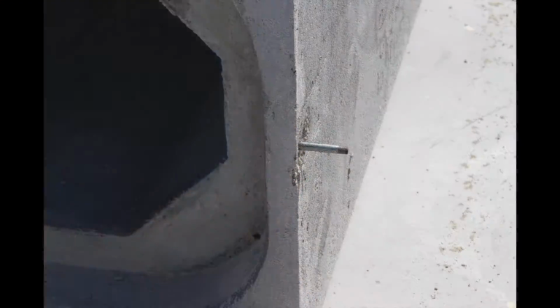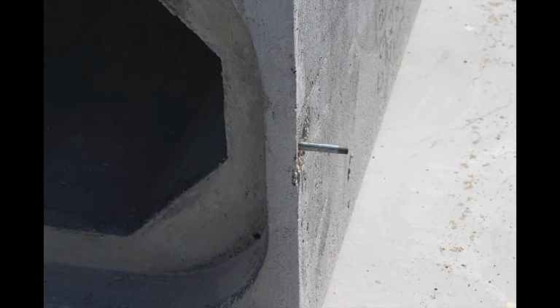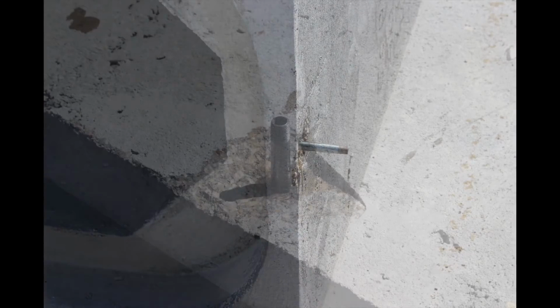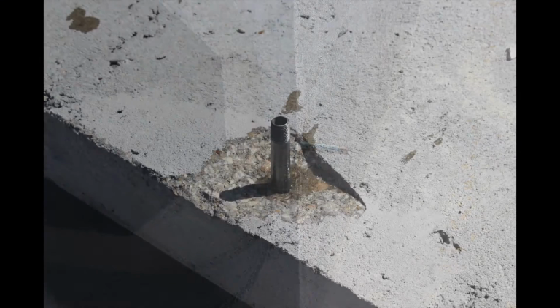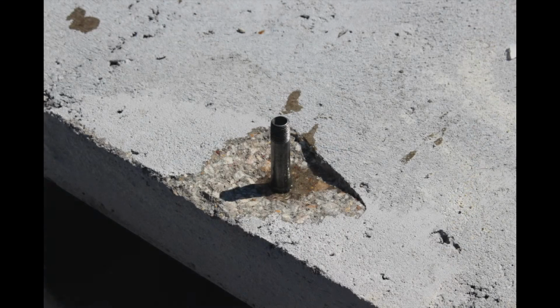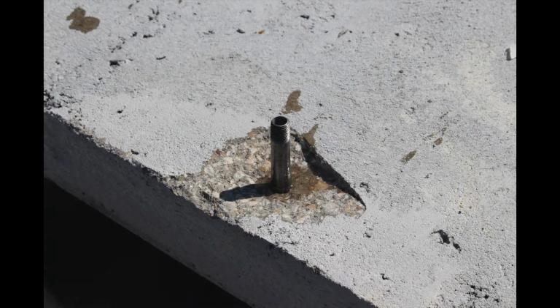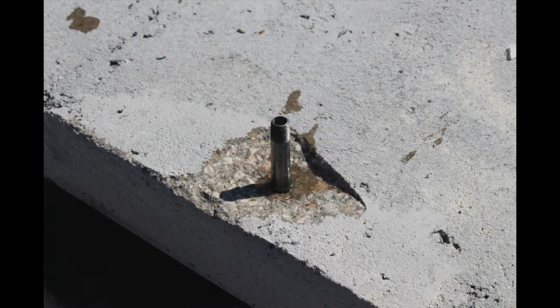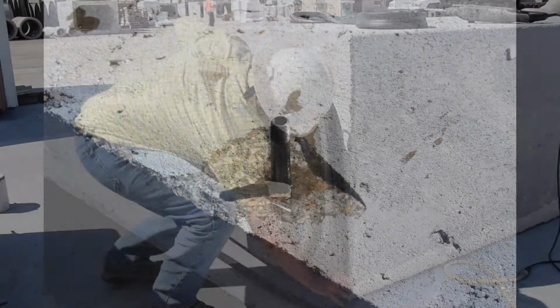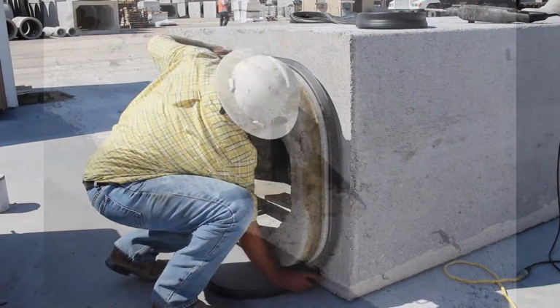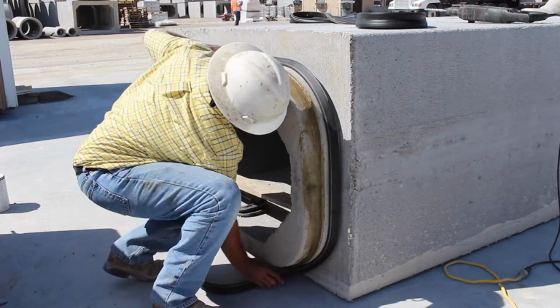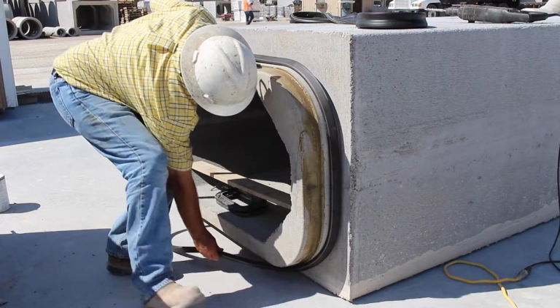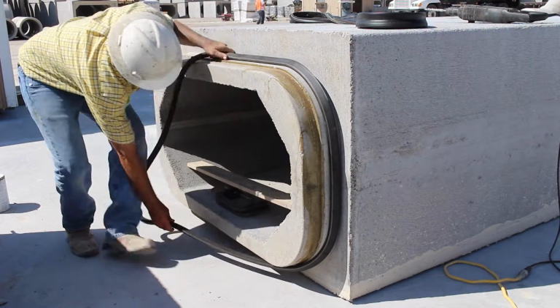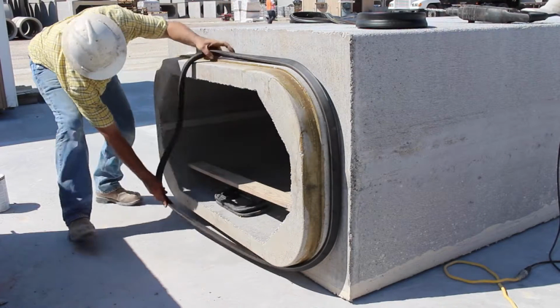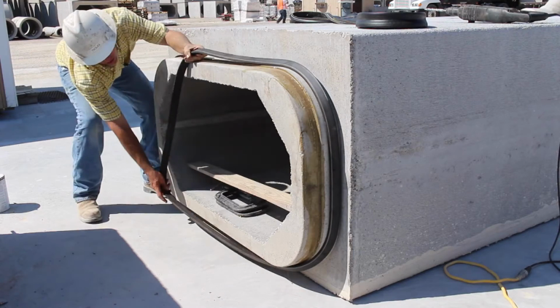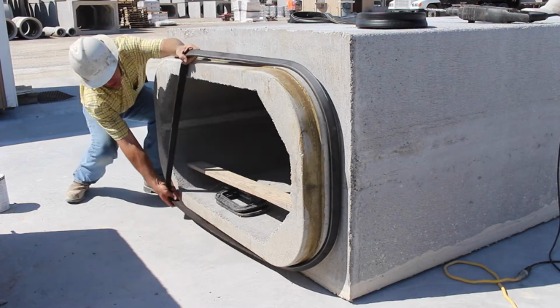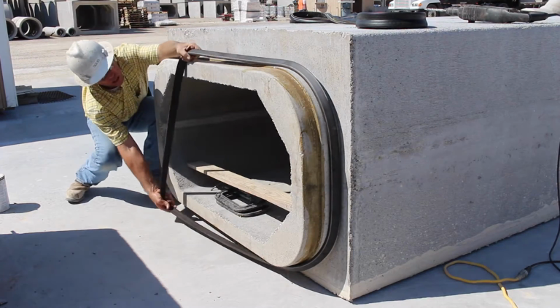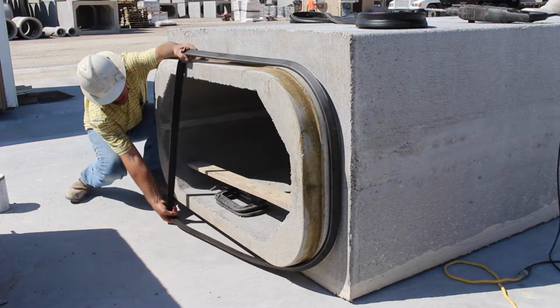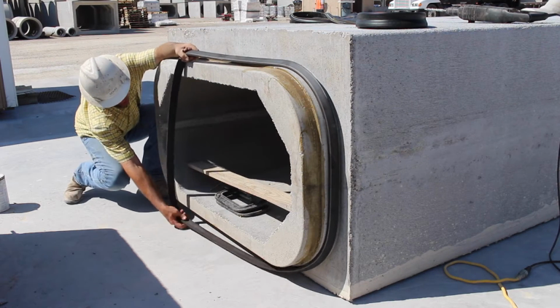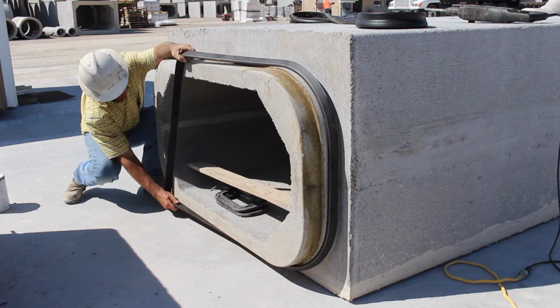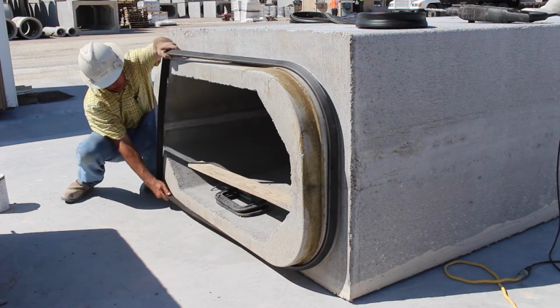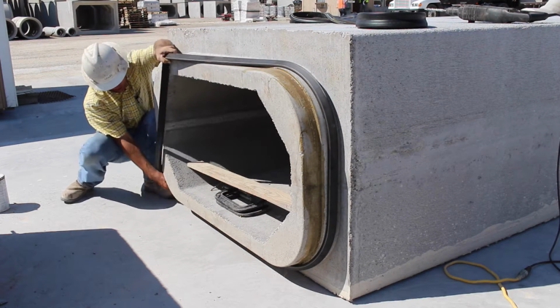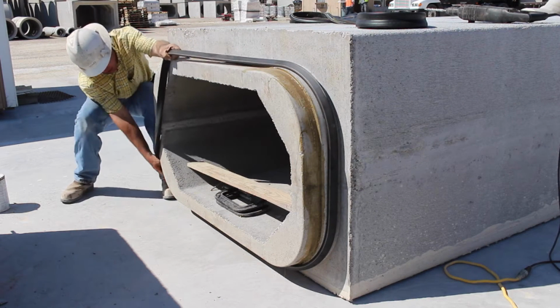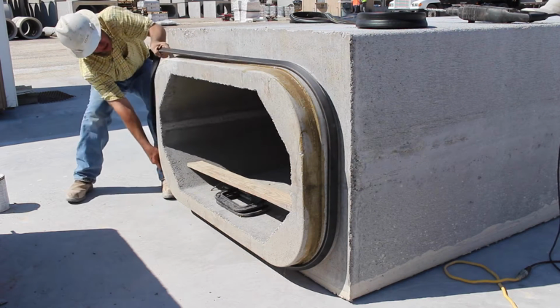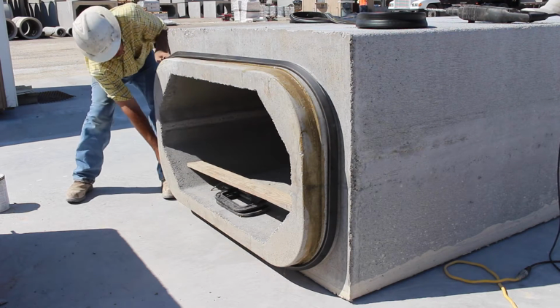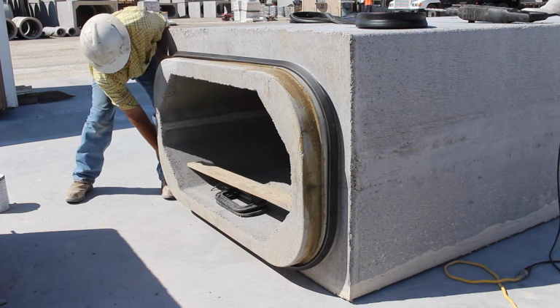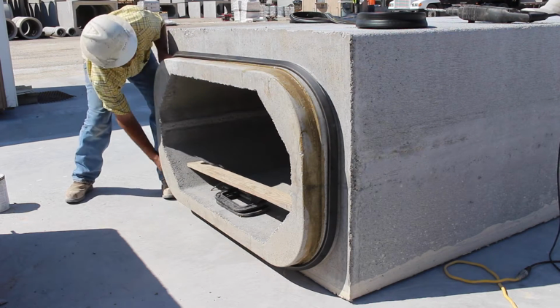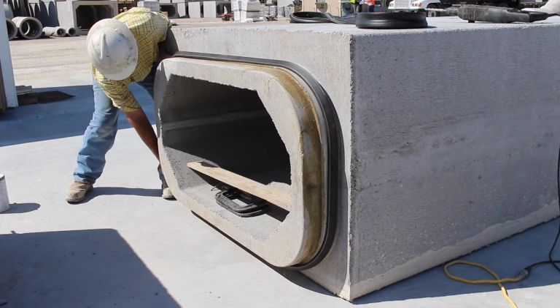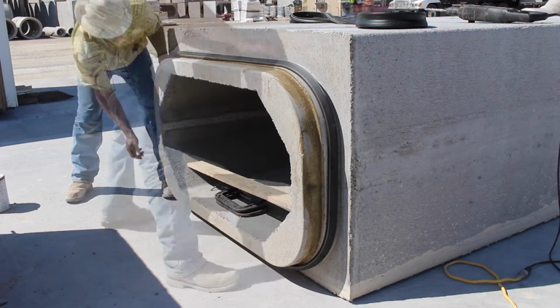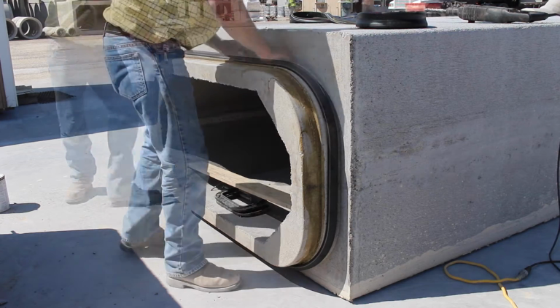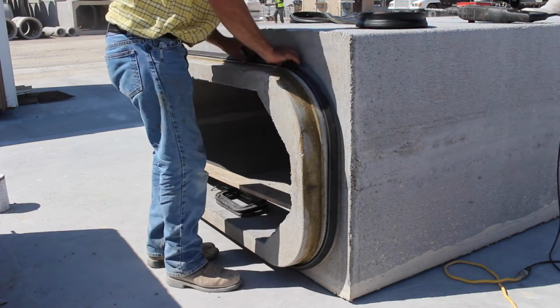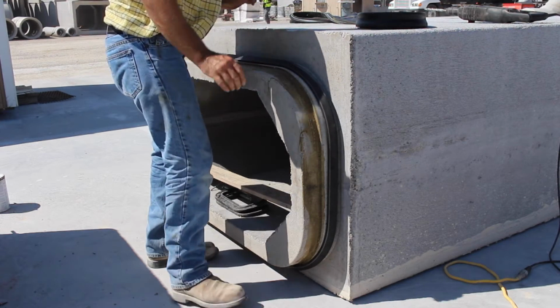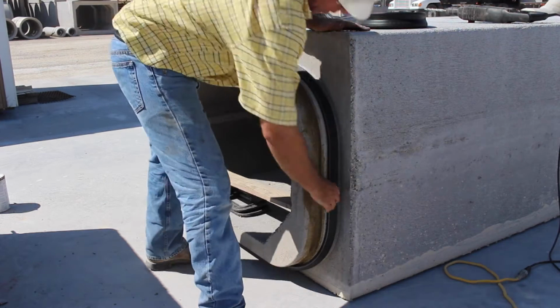Once the tubes are set, the tape or plug should be removed from the tubes. The secondary gasket is installed on the spigot section of the corresponding box section. Once the two box sections are homed, this gasket will contain the water within the joint.